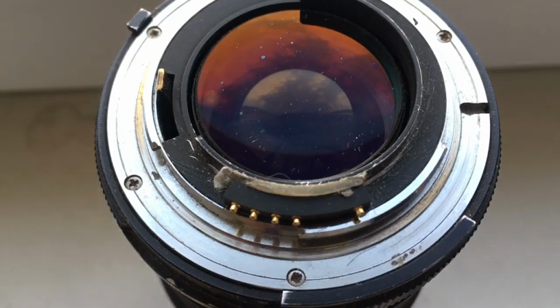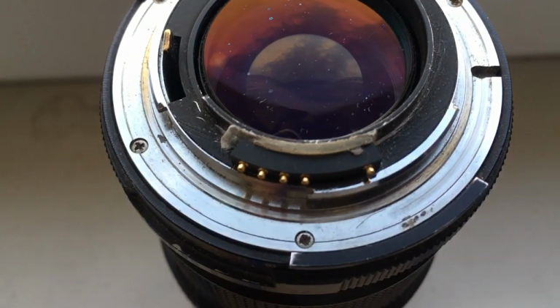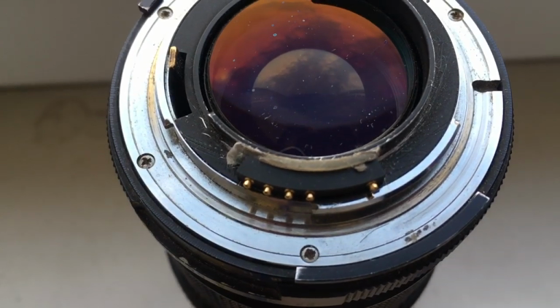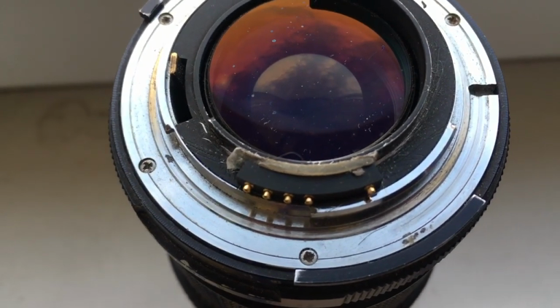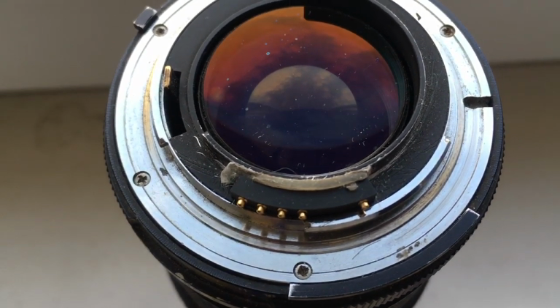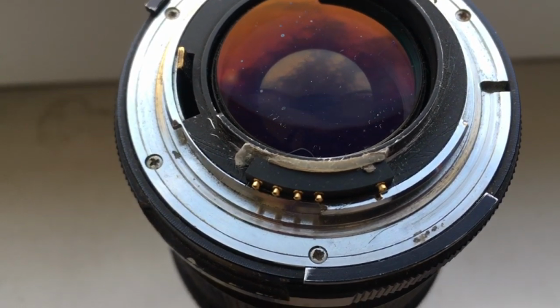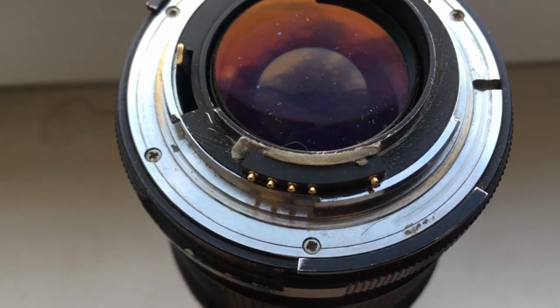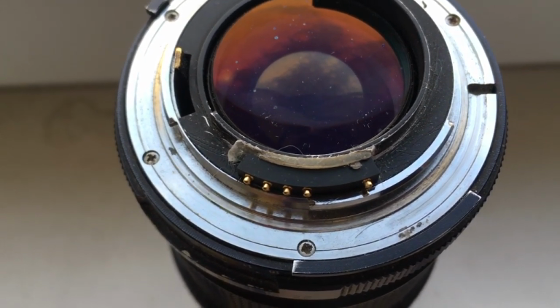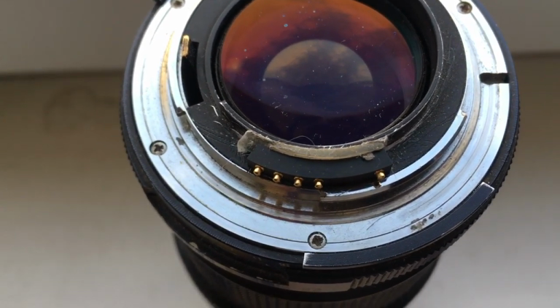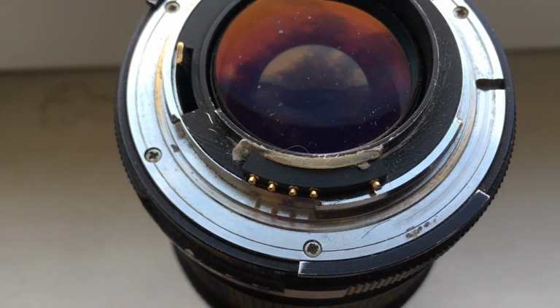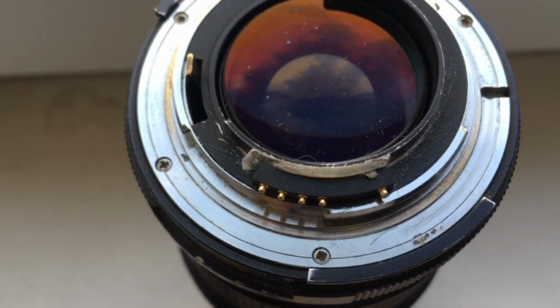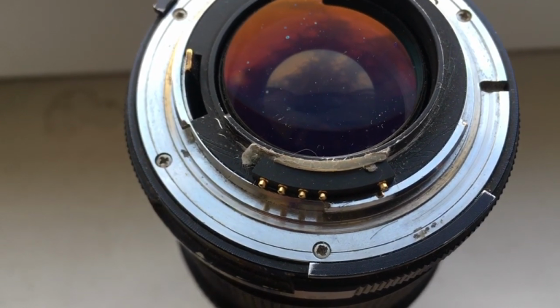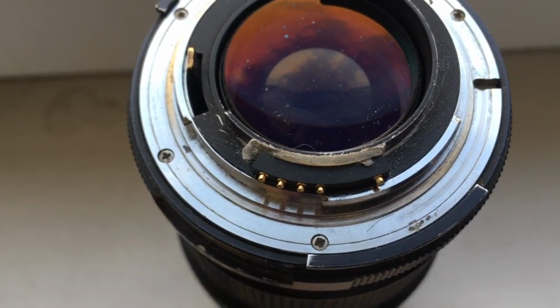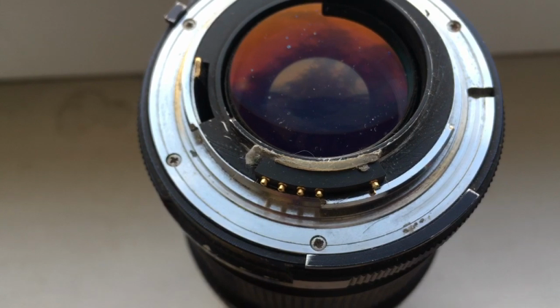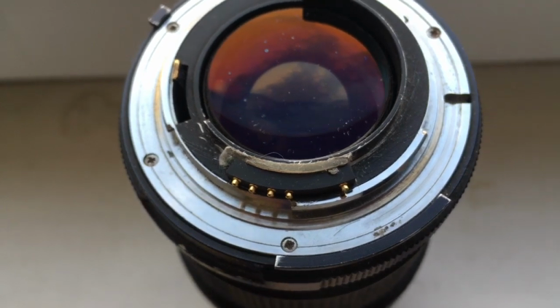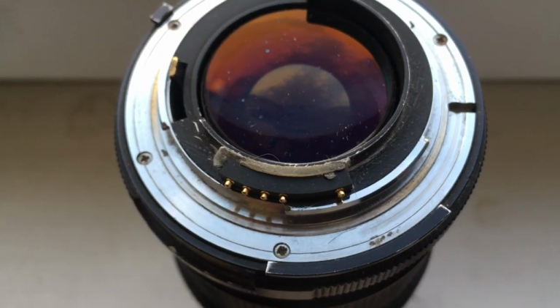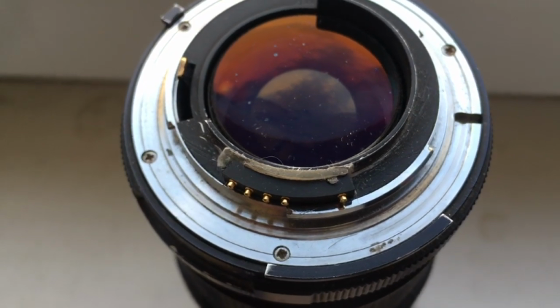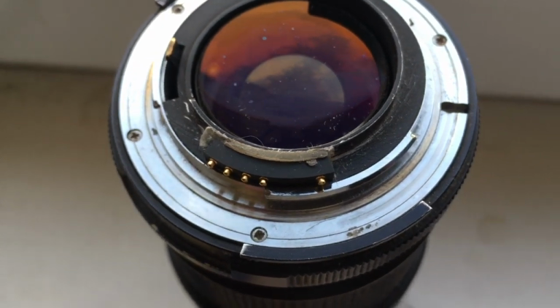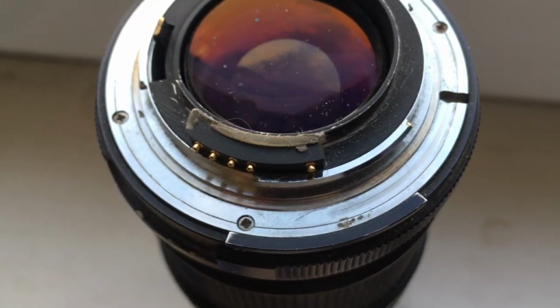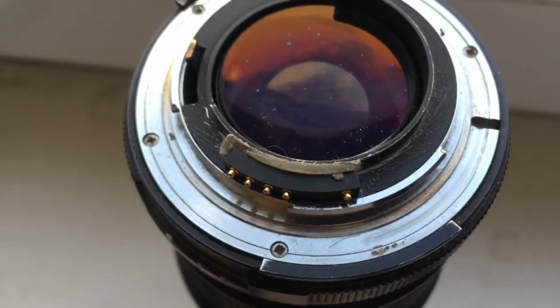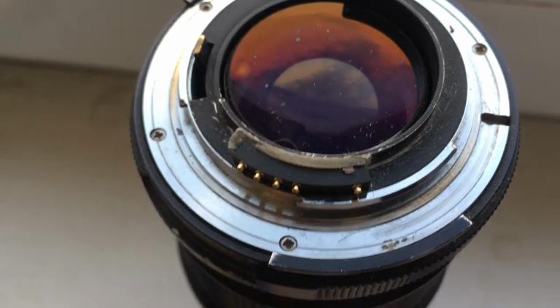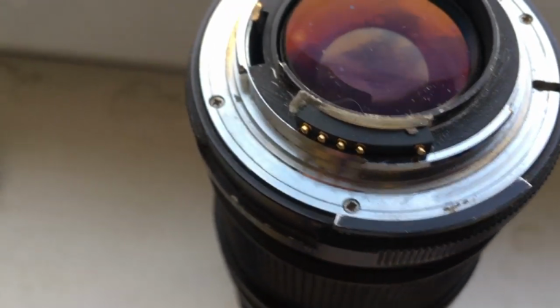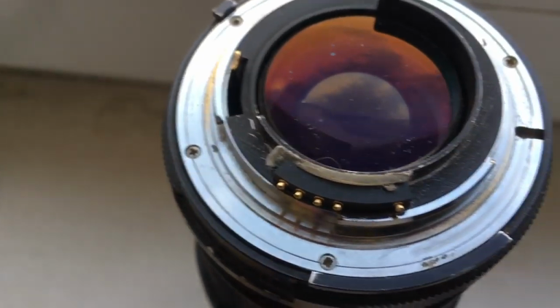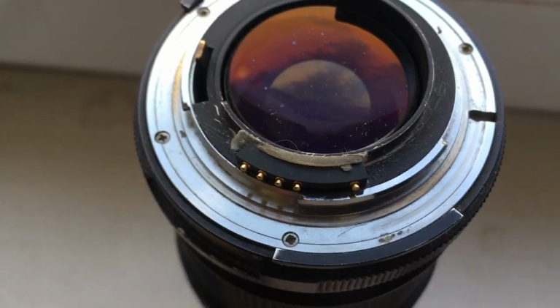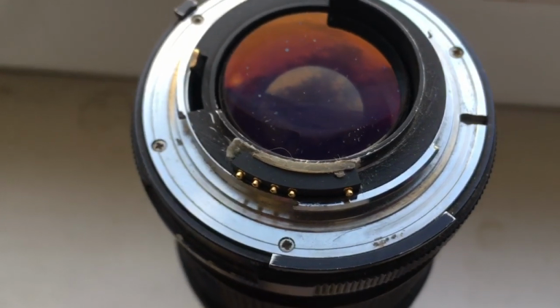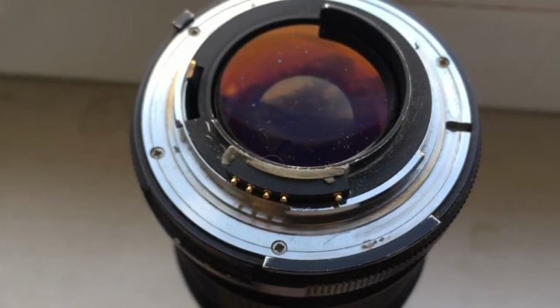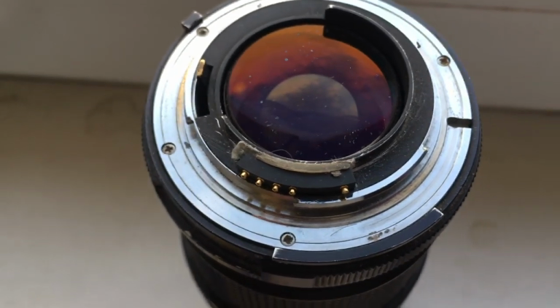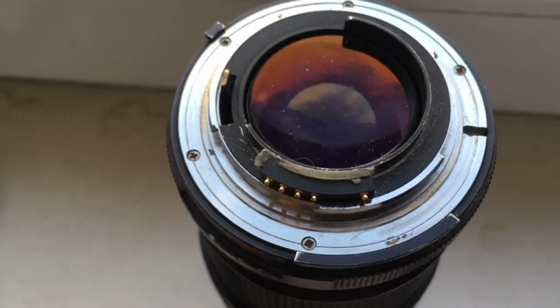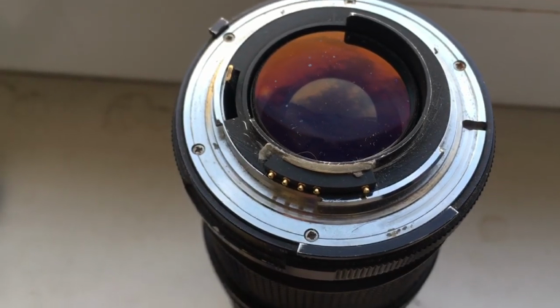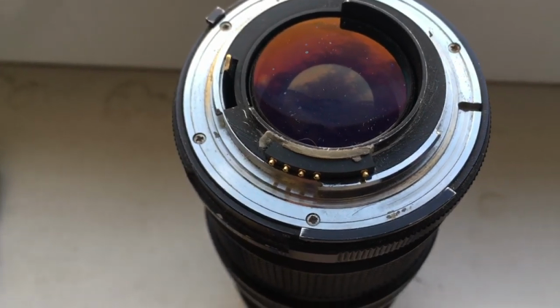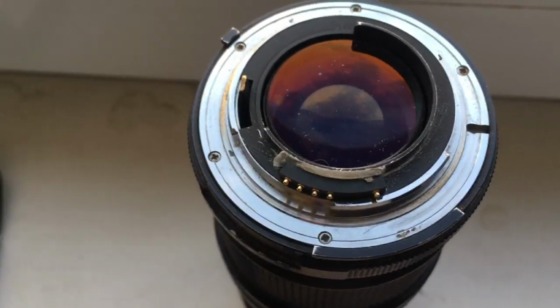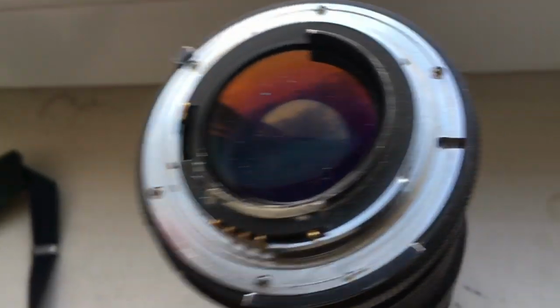Hello Aaron, this video is about your Dandelion chip for Nikon. Look, this is your chip on my testing lens. Now I check it in my camera.